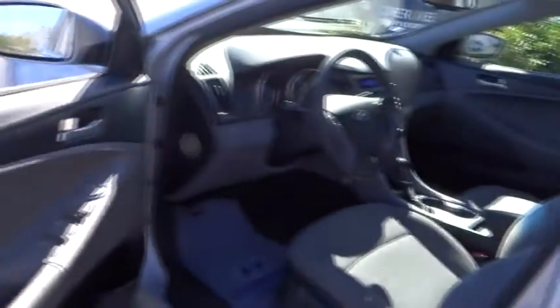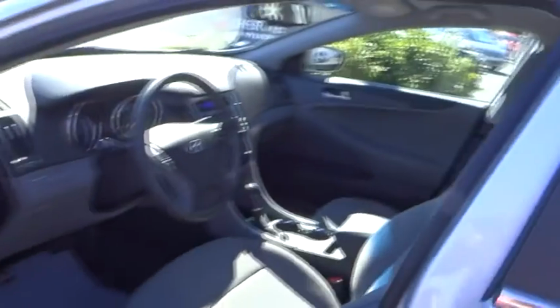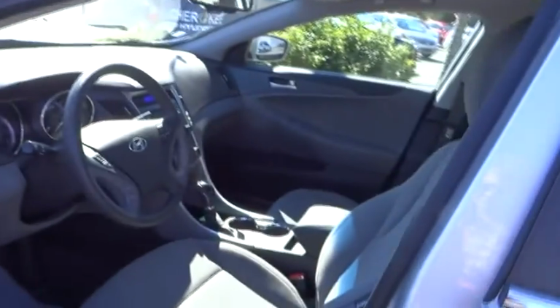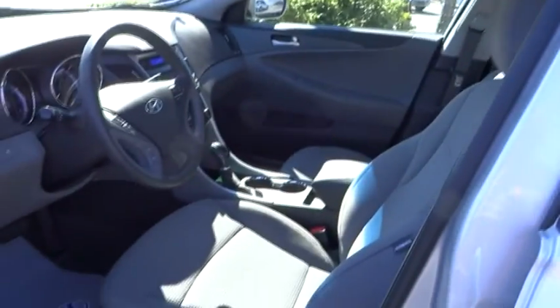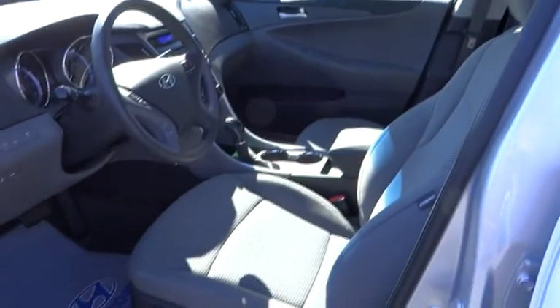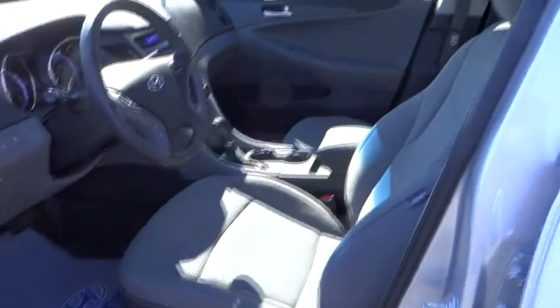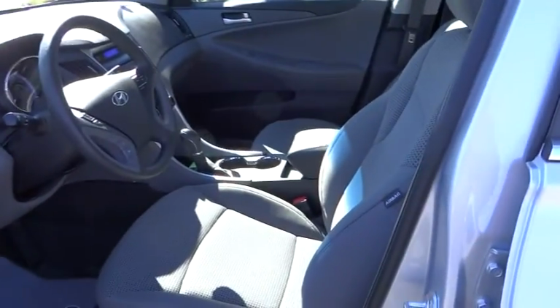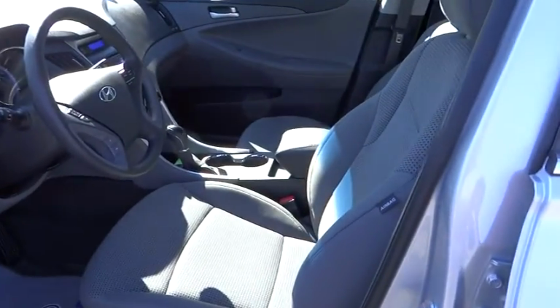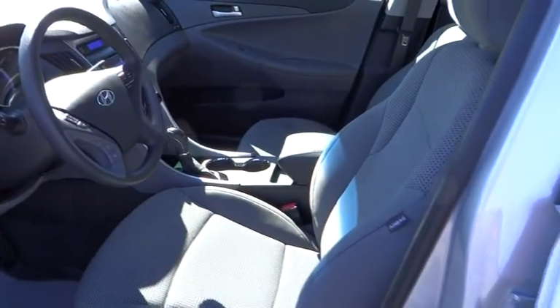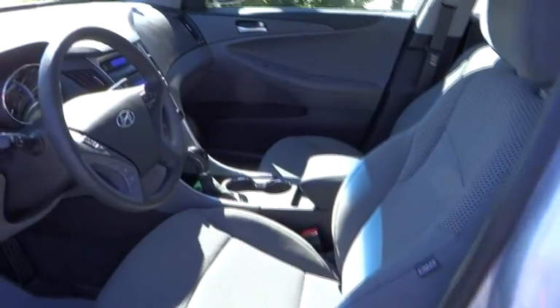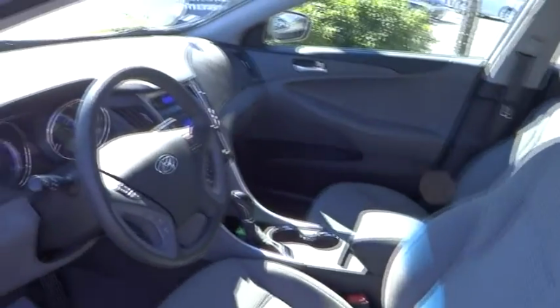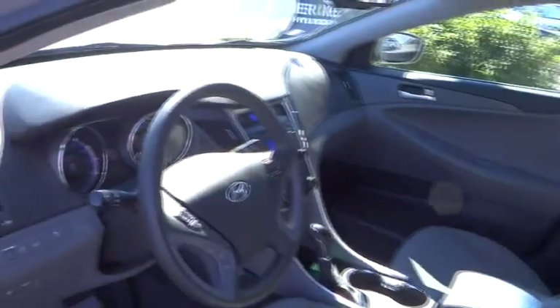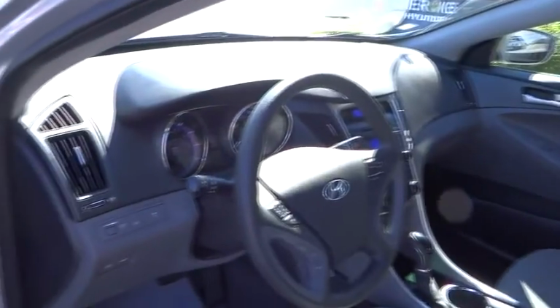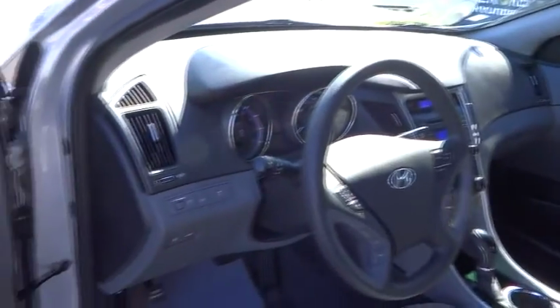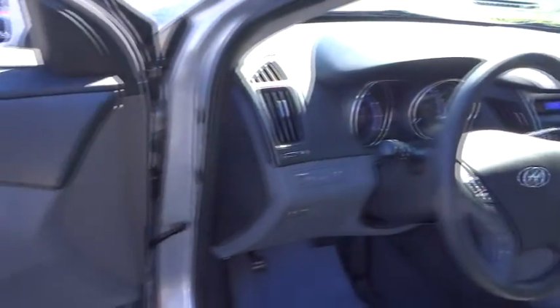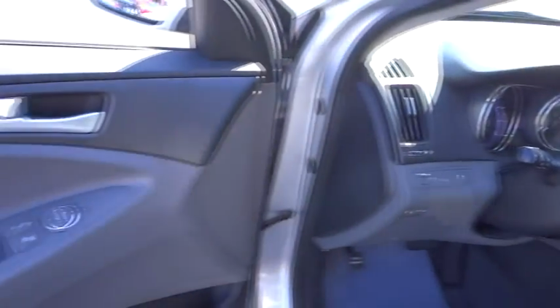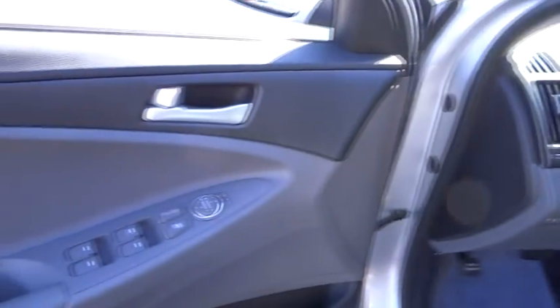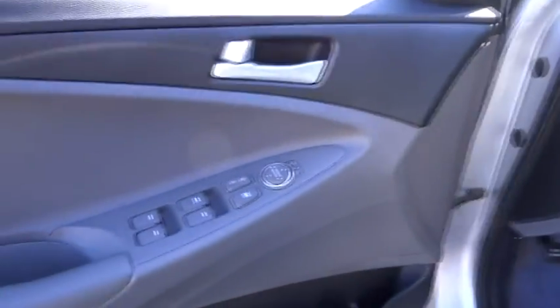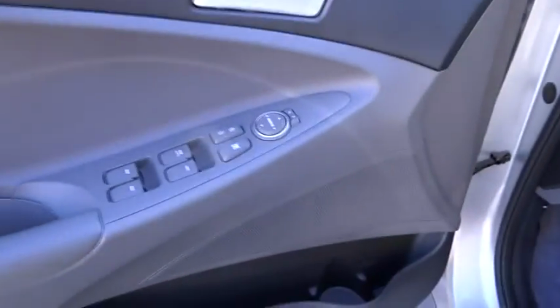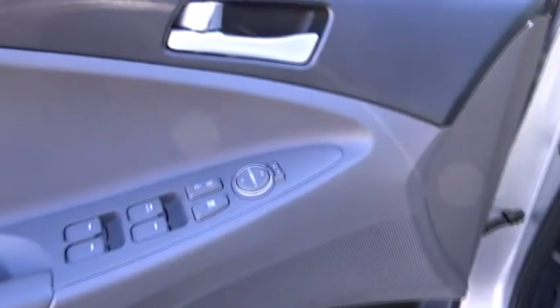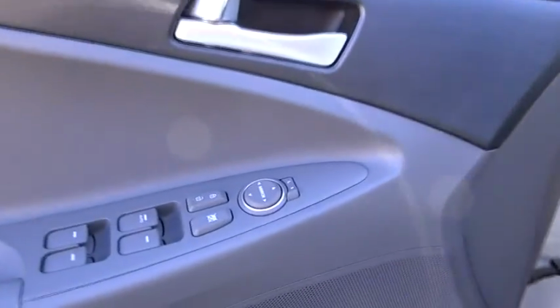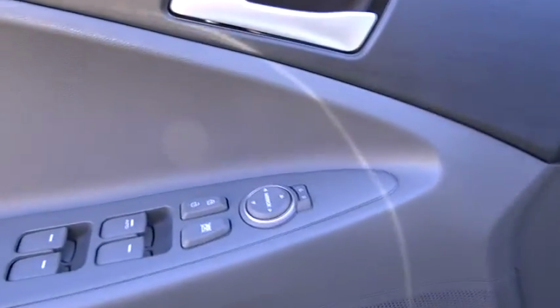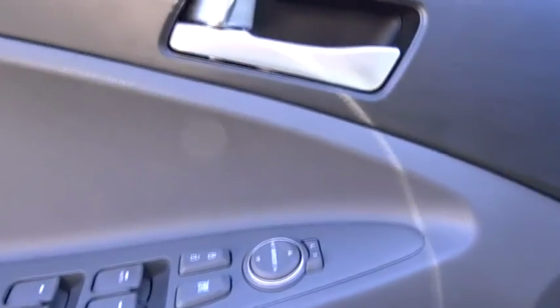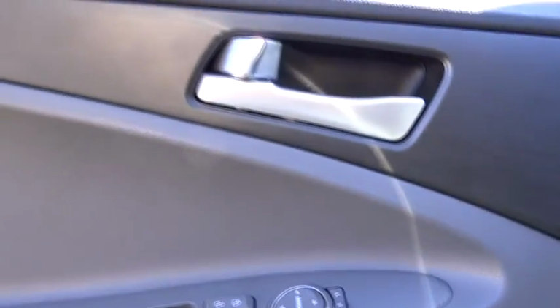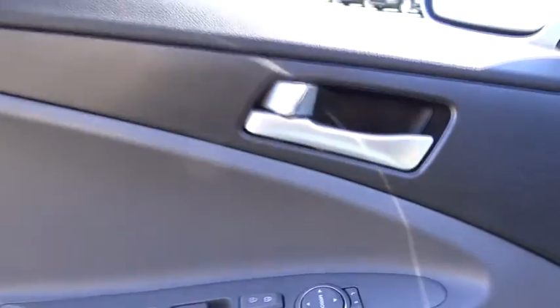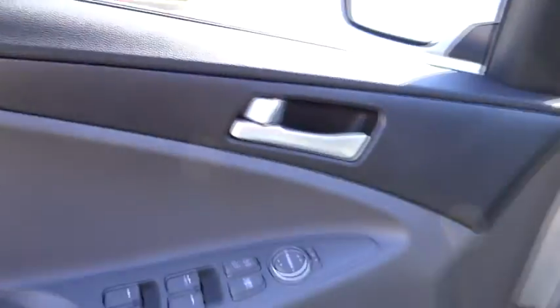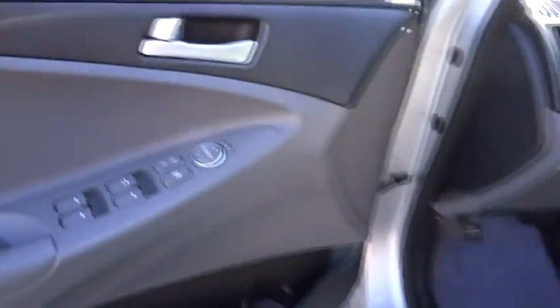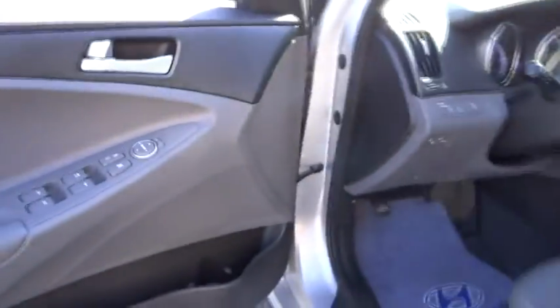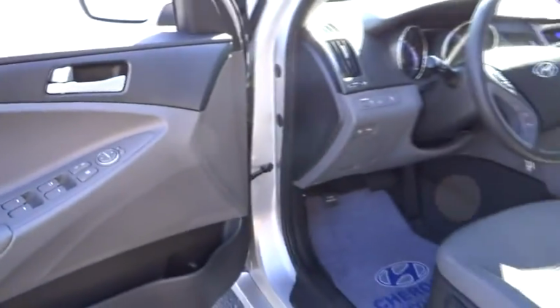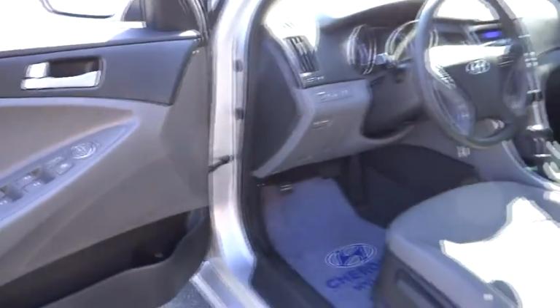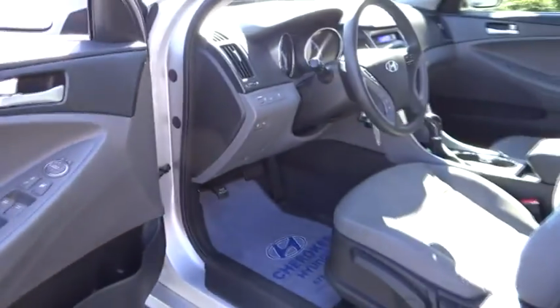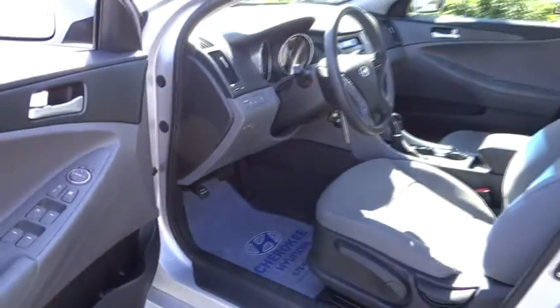Additional features include a trip computer, CD player, bucket seats, power door locks, and child safety locks. This vehicle qualifies for the Carfax Buyback Guarantee. Is love at first sight really possible? Let us know when you stop in.